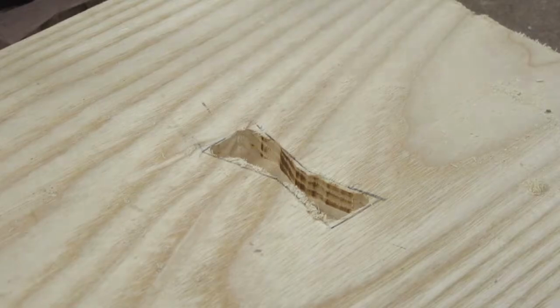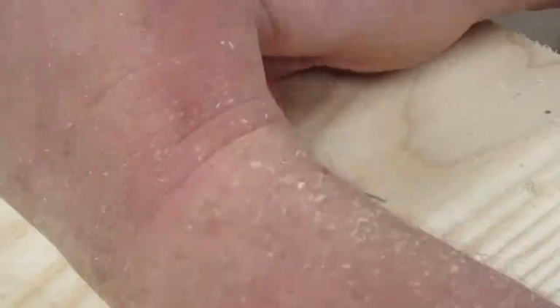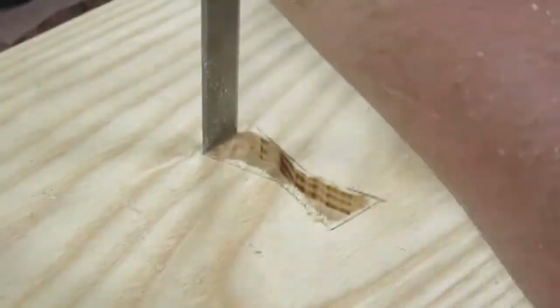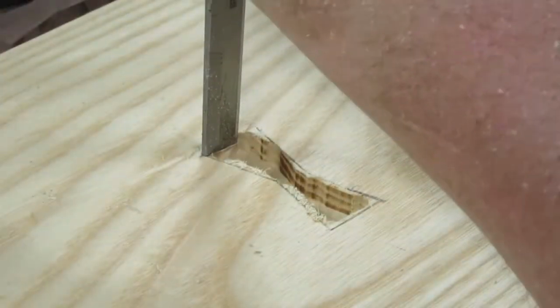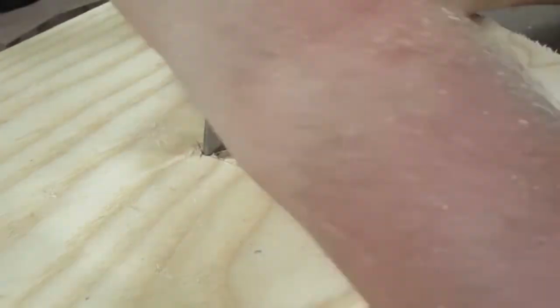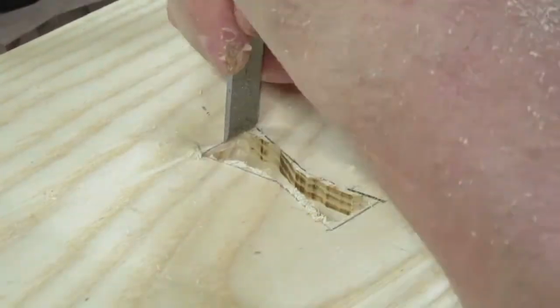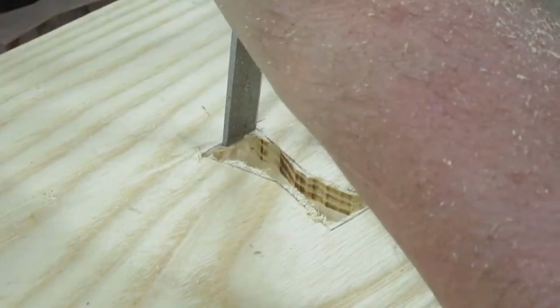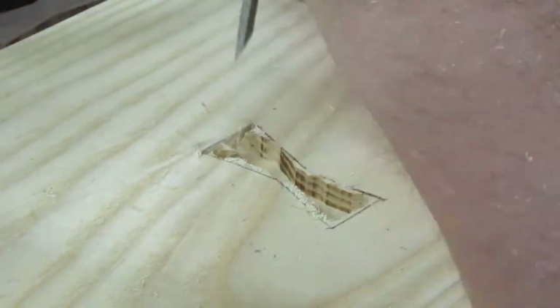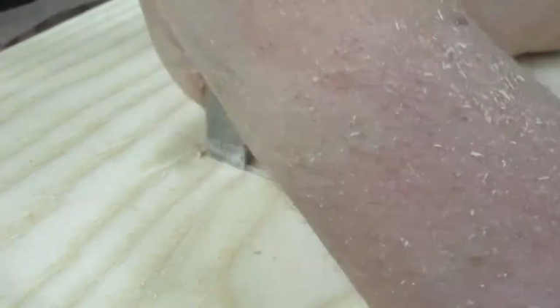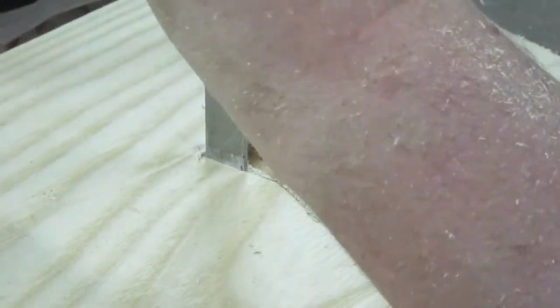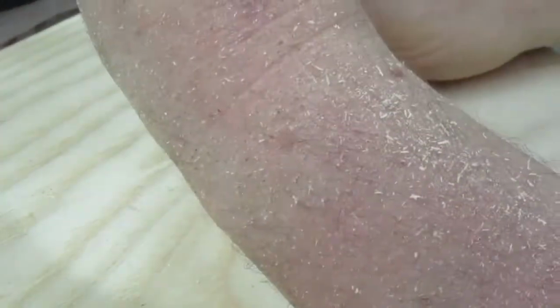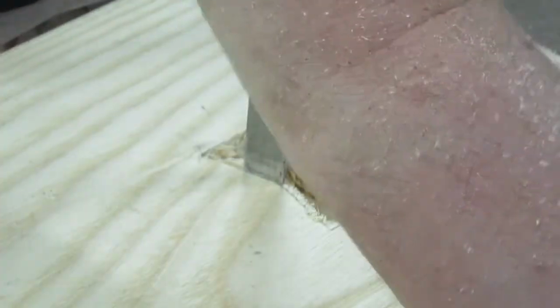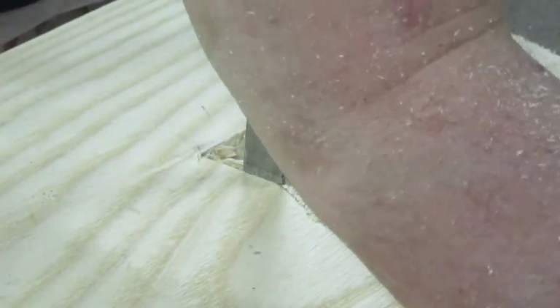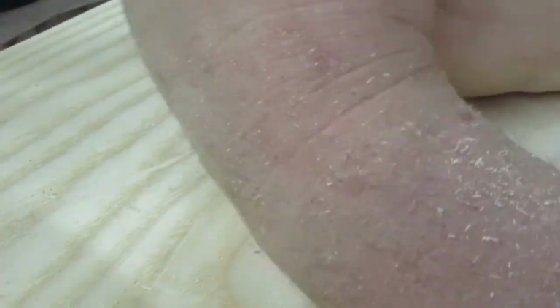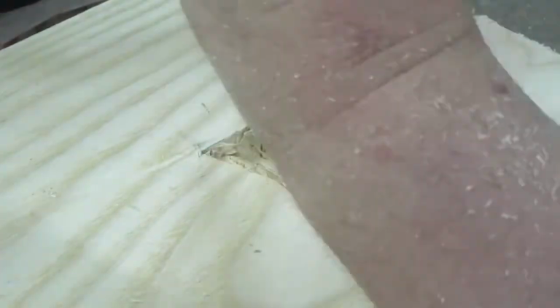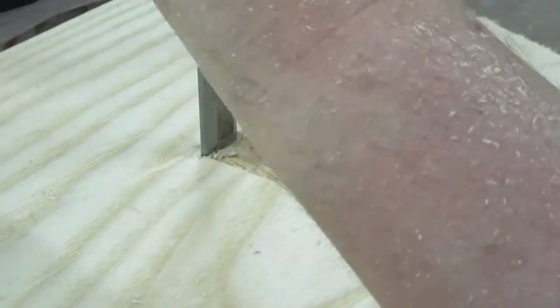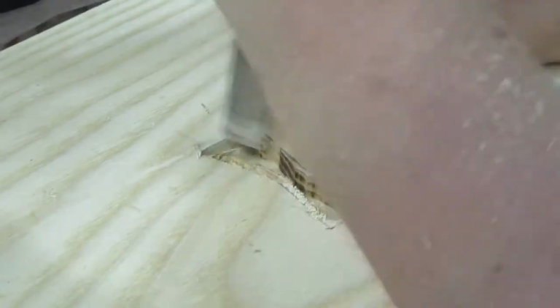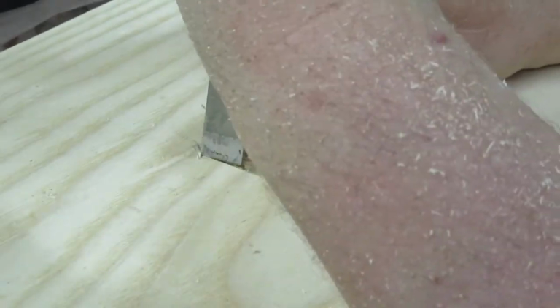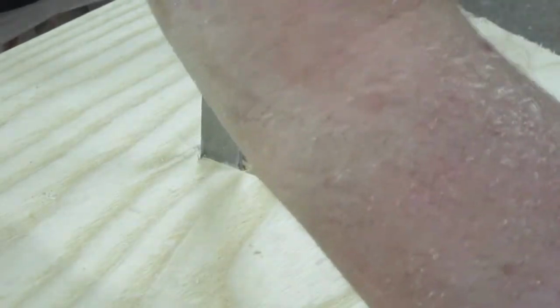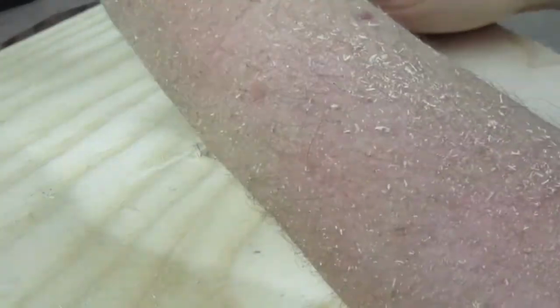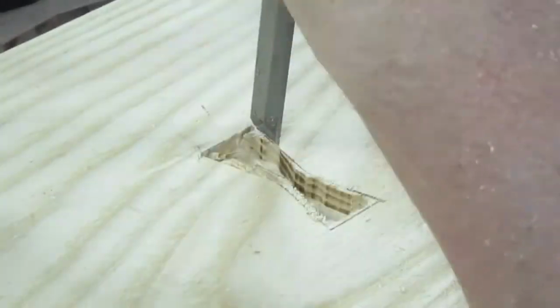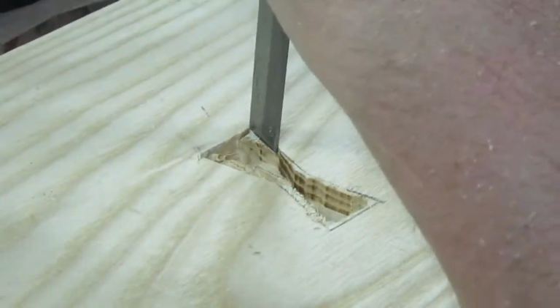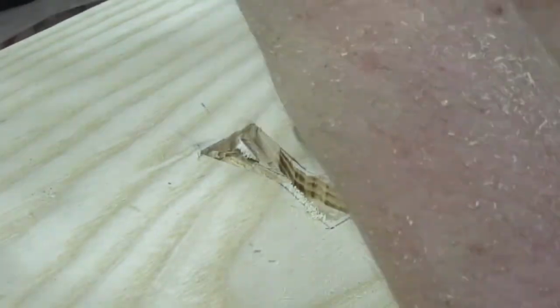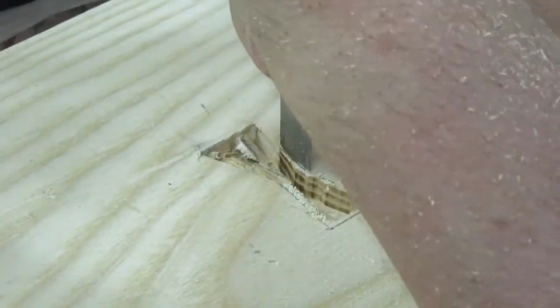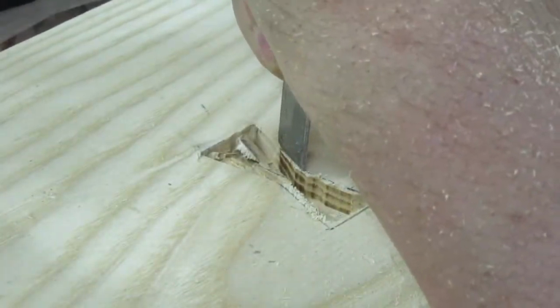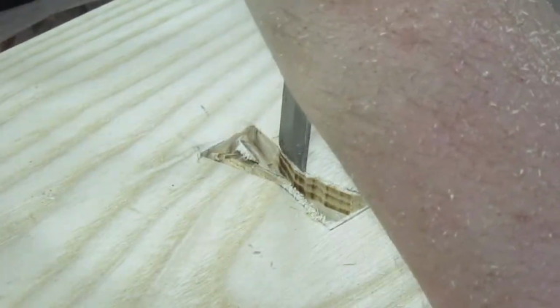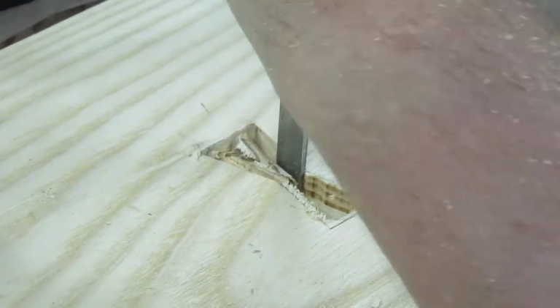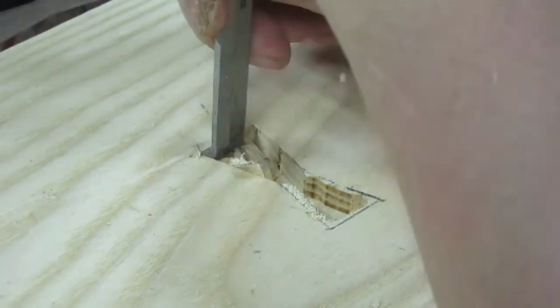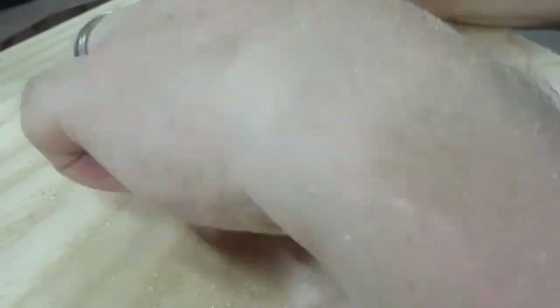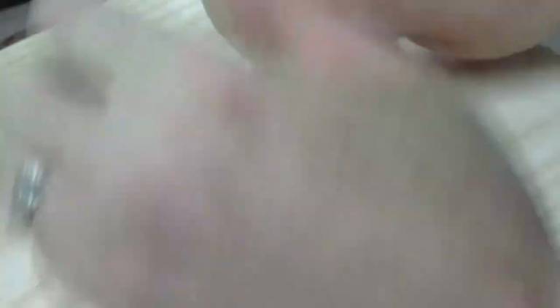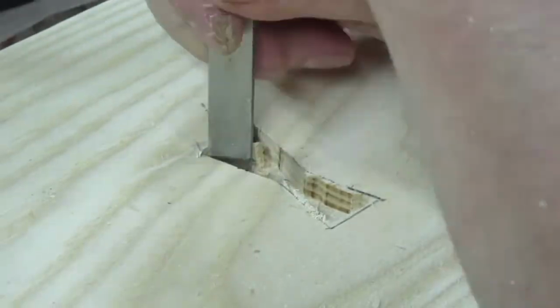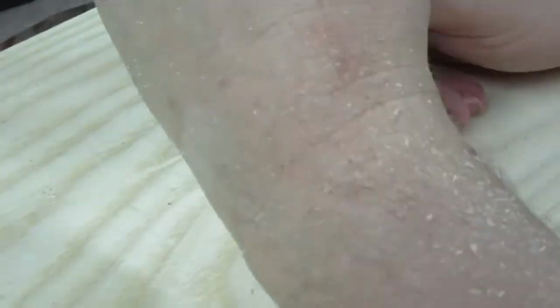I take a very sharp chisel and set it in the very slight slot from the marking knife and finish up the socket.